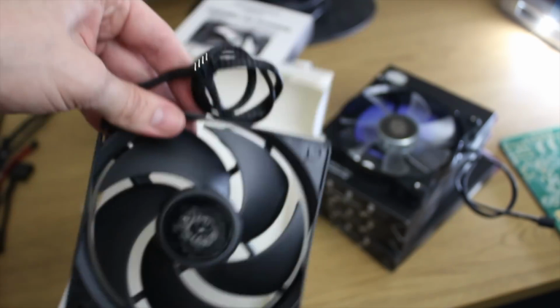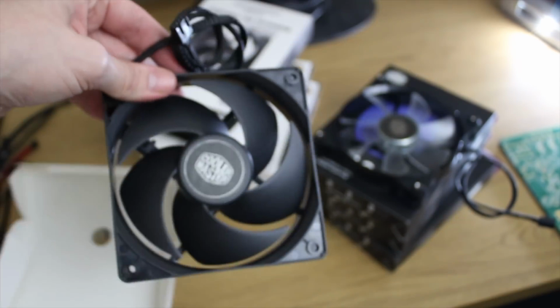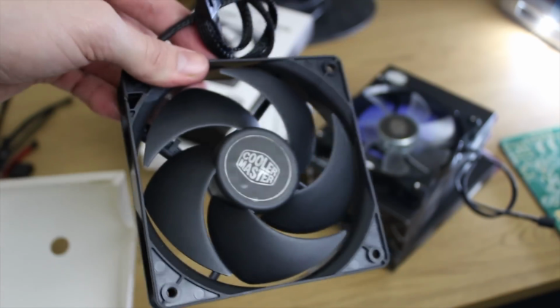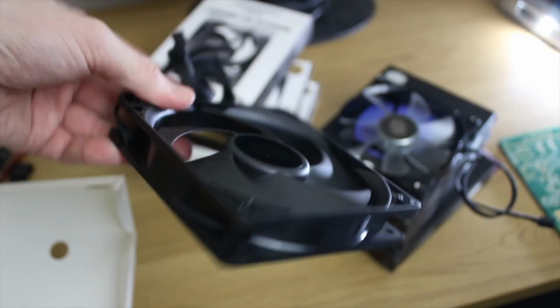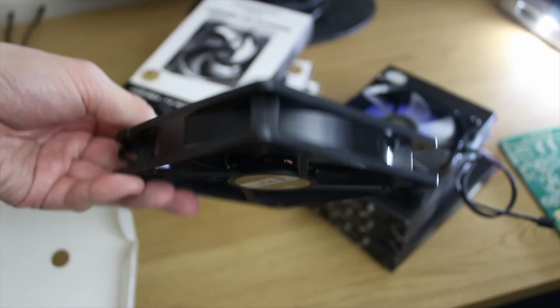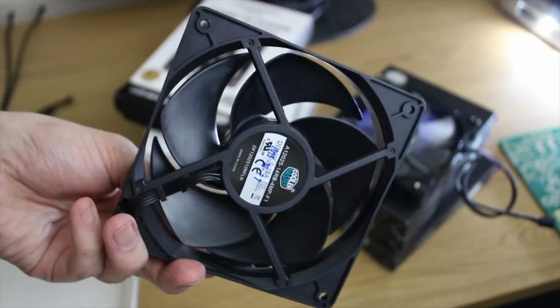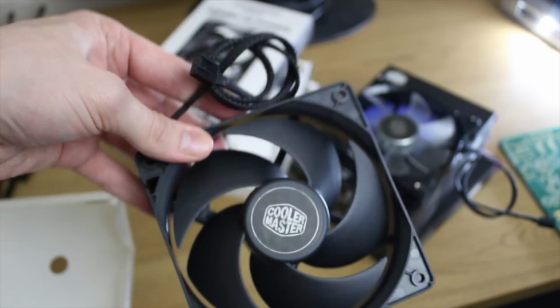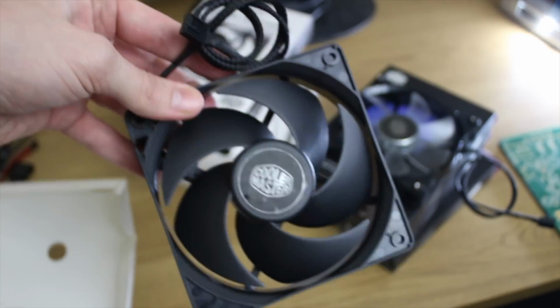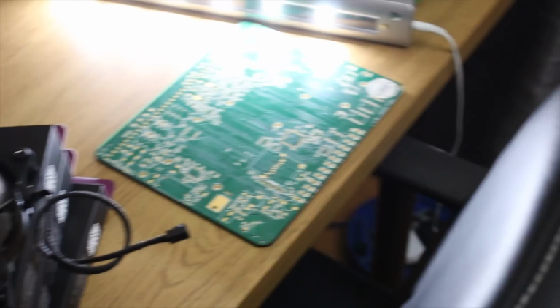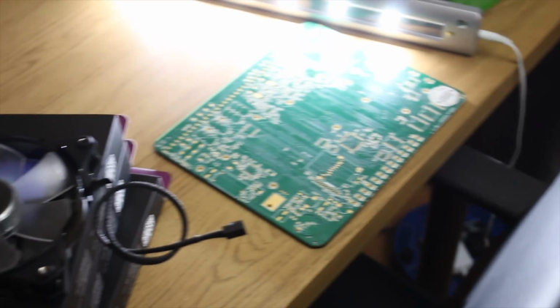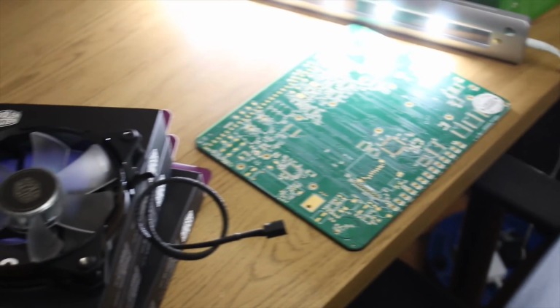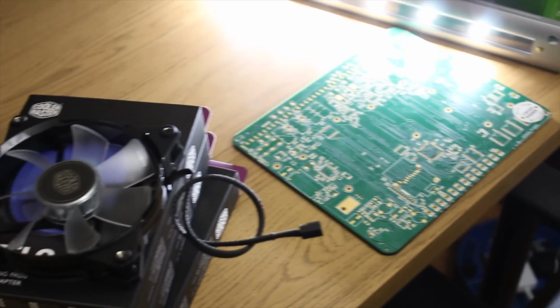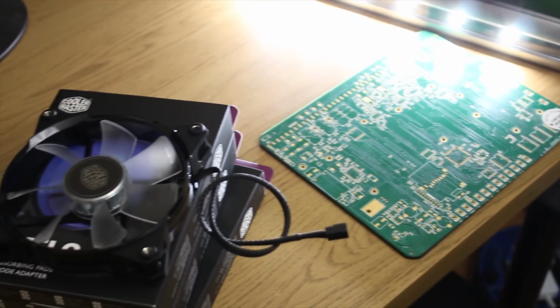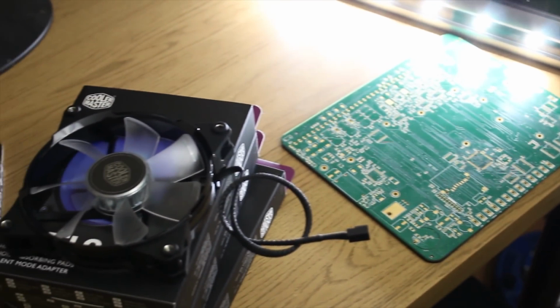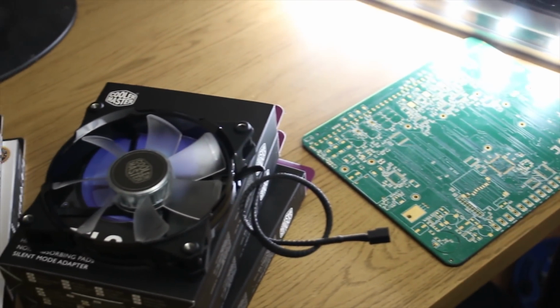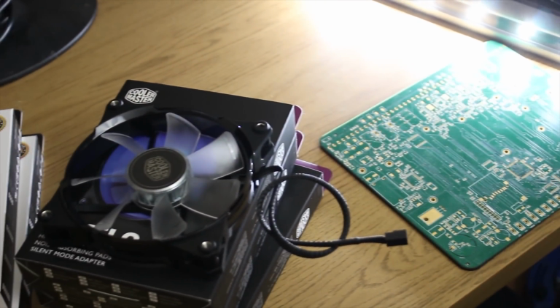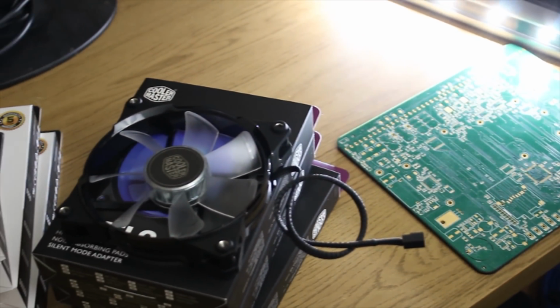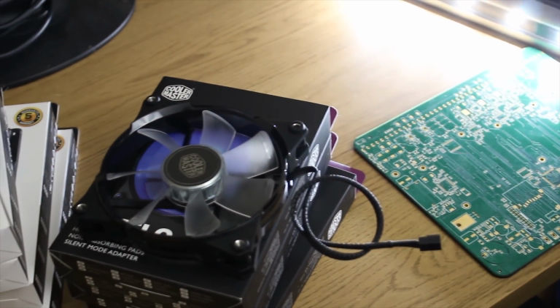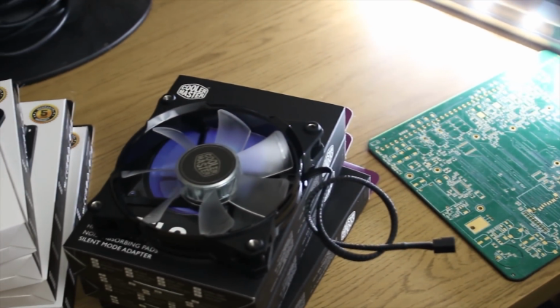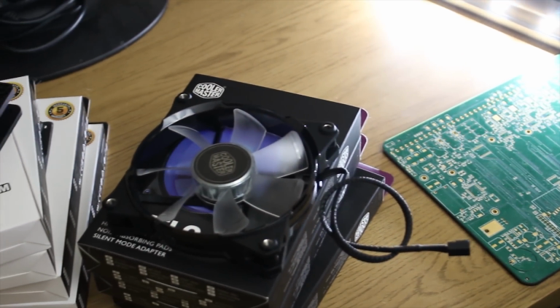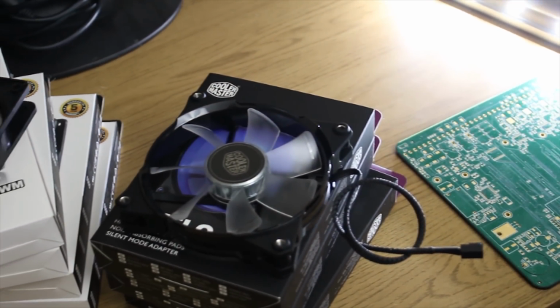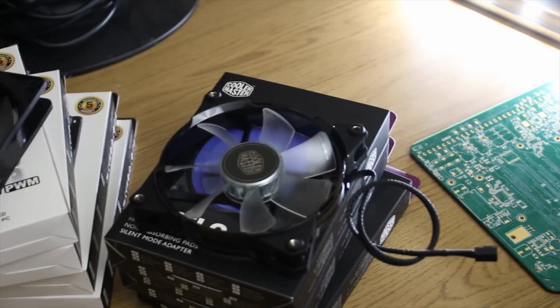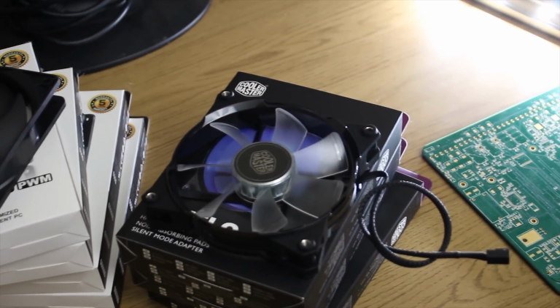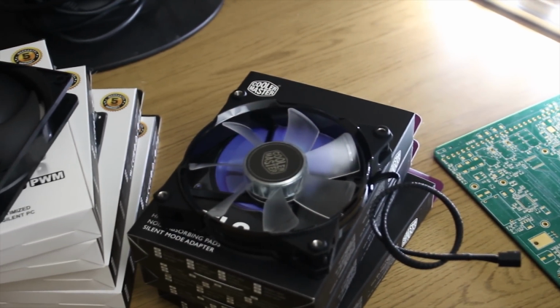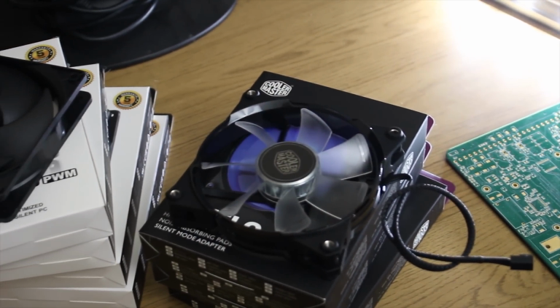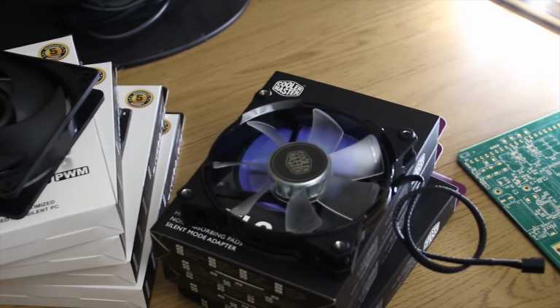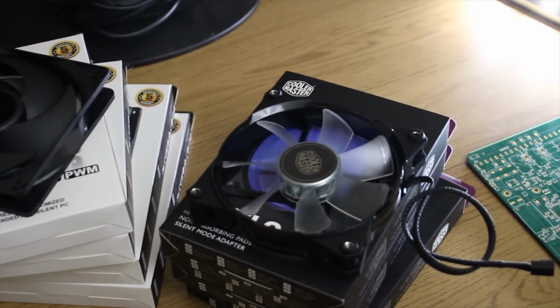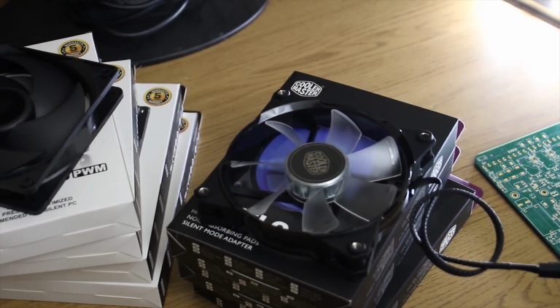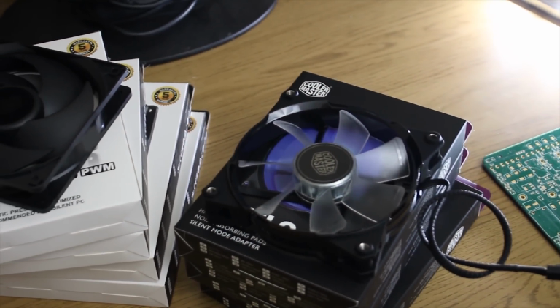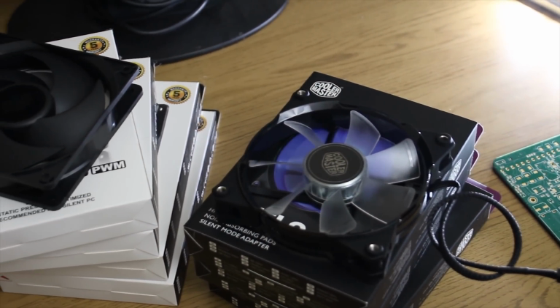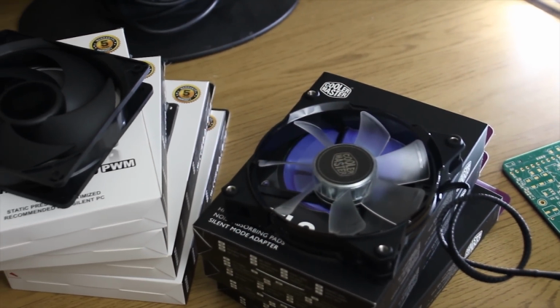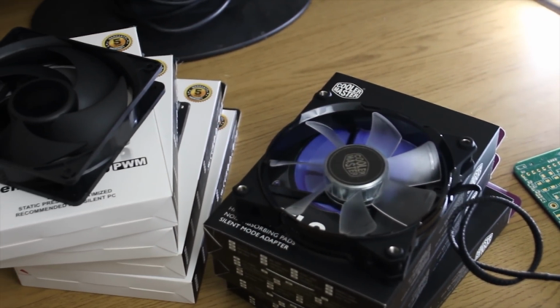I've also got some Silencio FP120s for the top and back, because they don't visually matter as much.